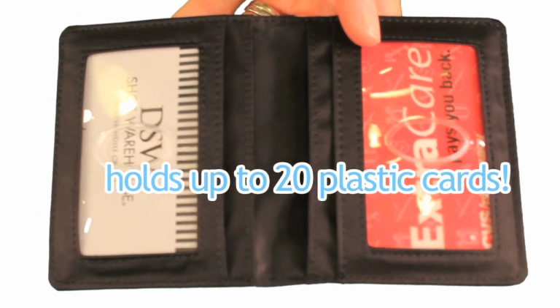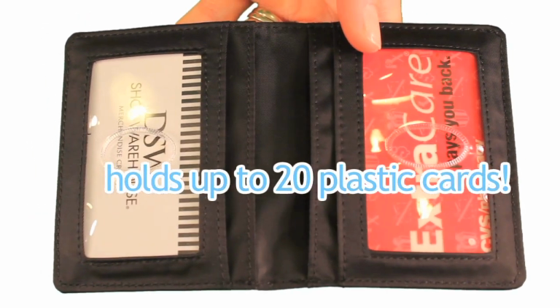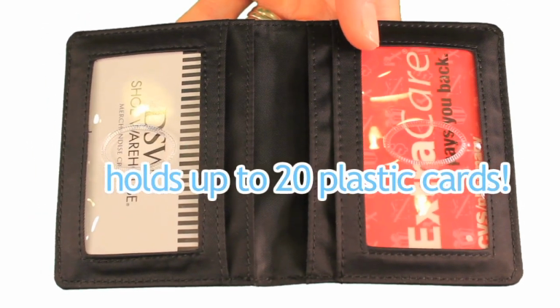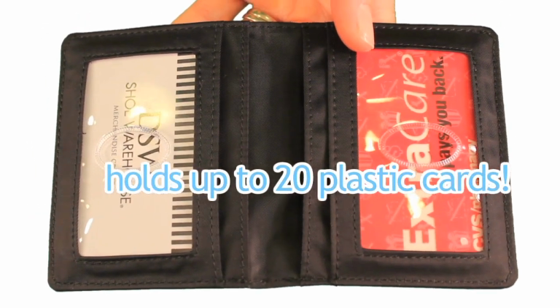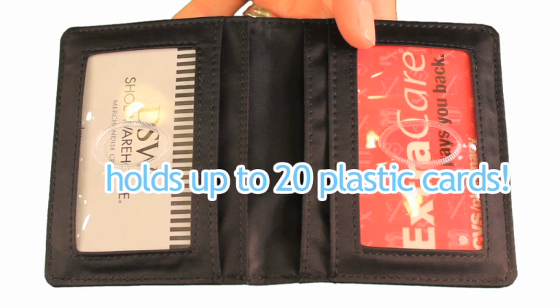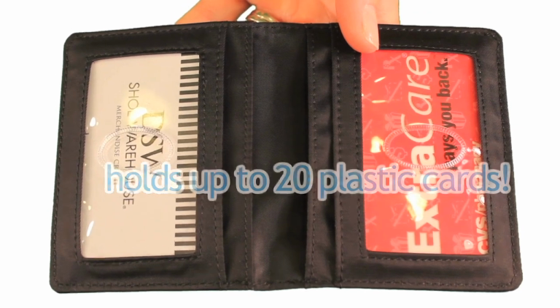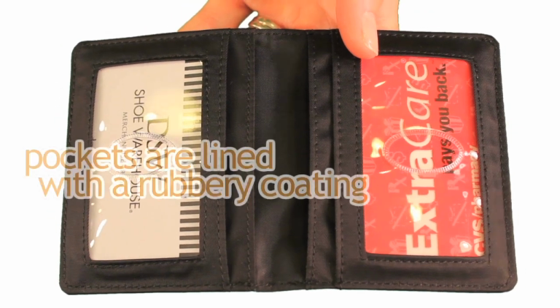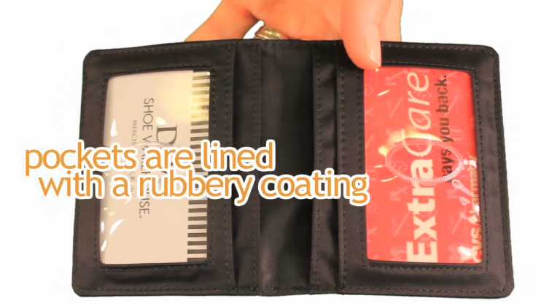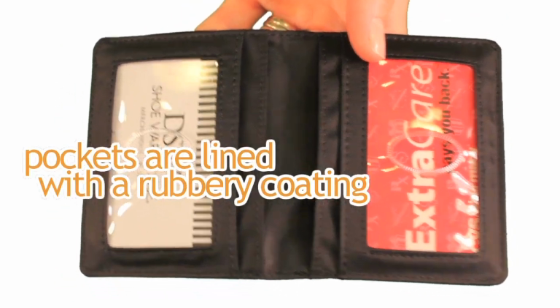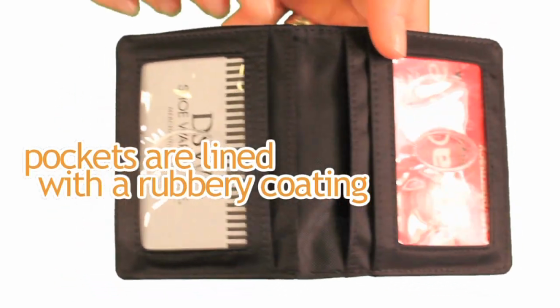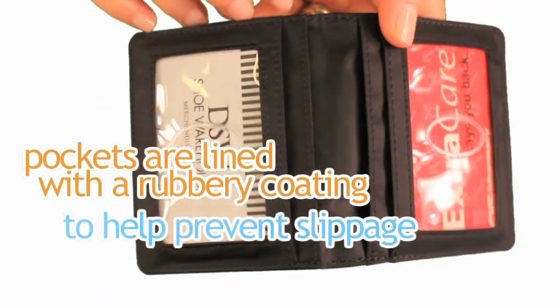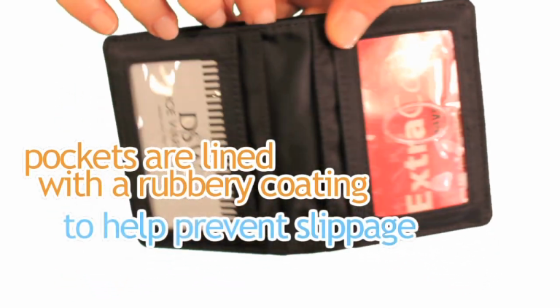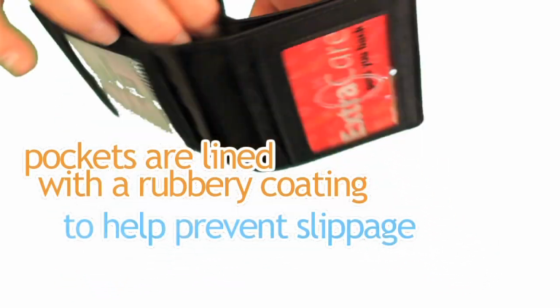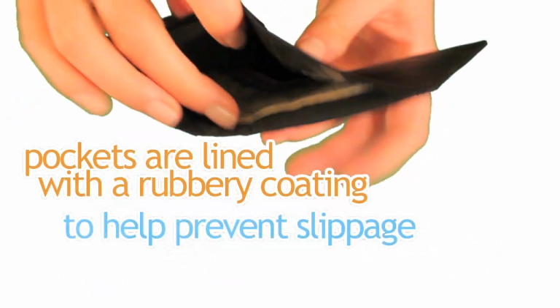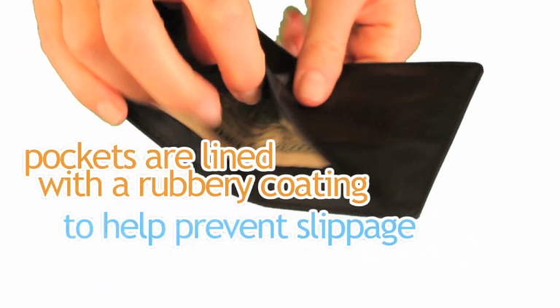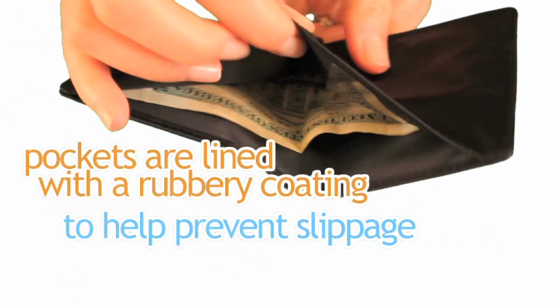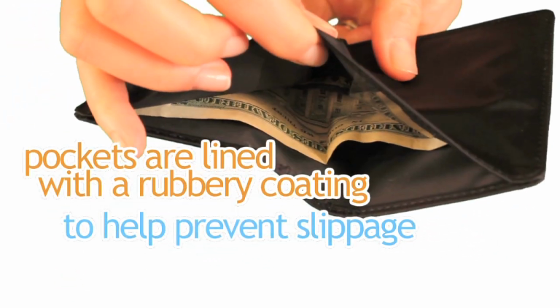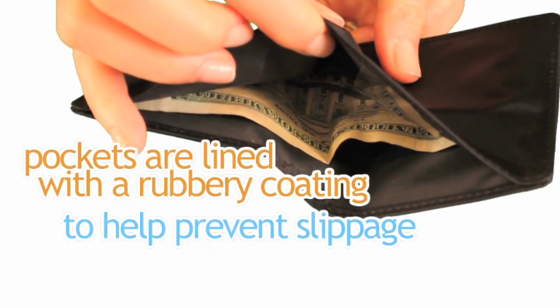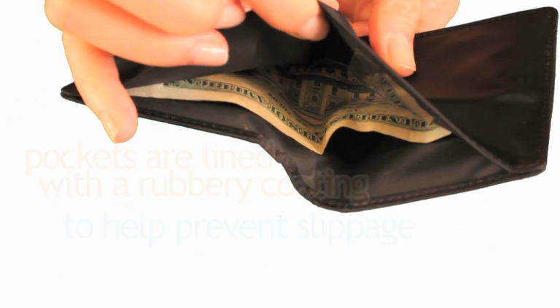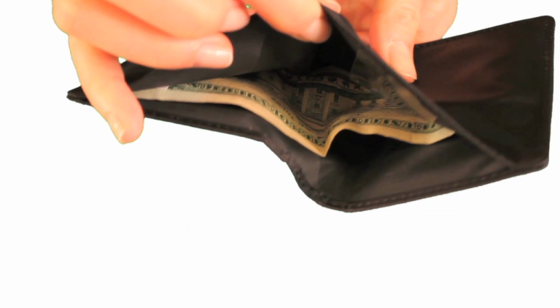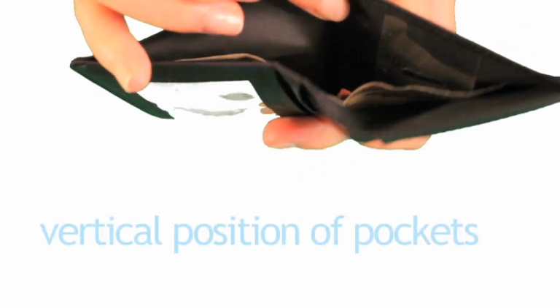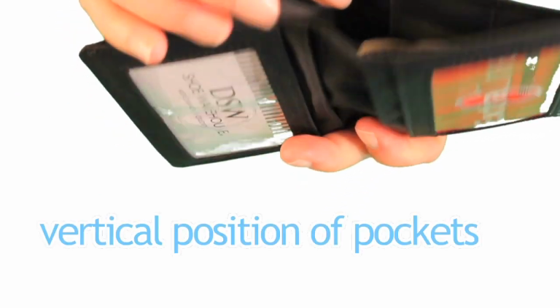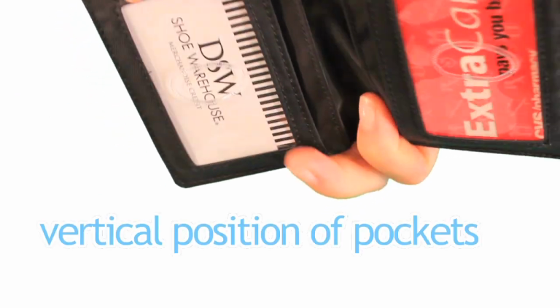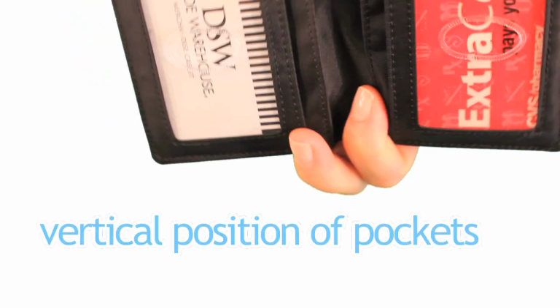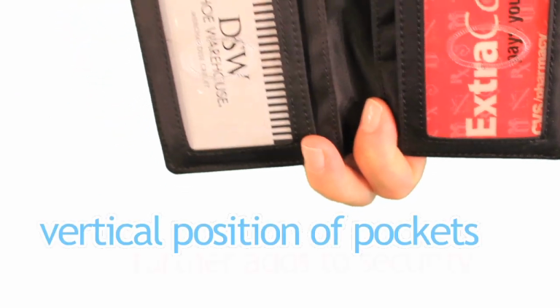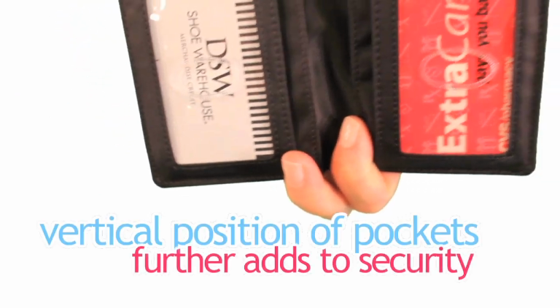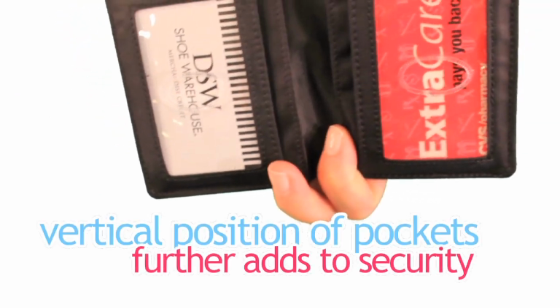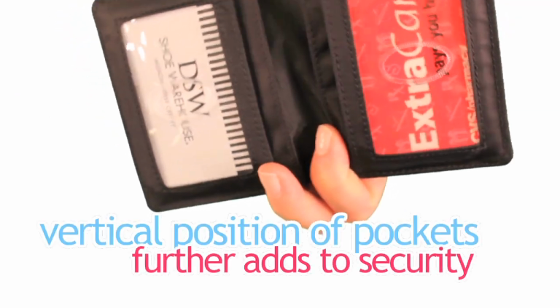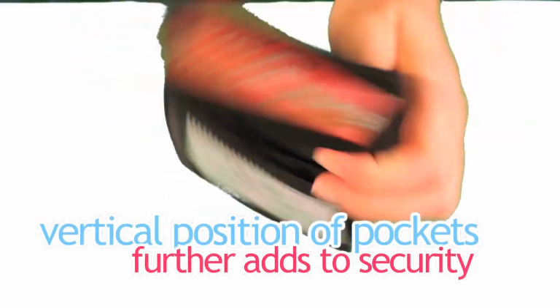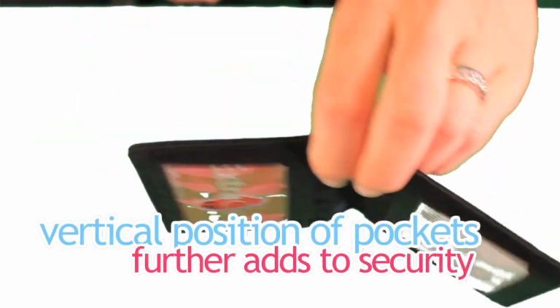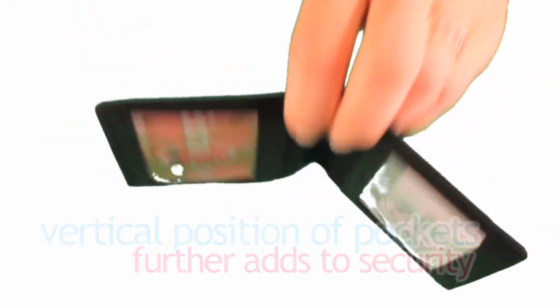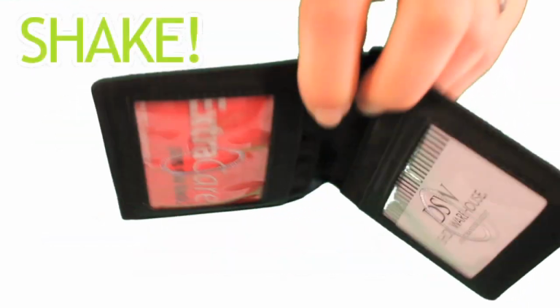And even though the pockets are extra-wide, they're lined with a rubbery coating to help prevent your goods from sliding out. Pockets are also positioned vertically to further add security.